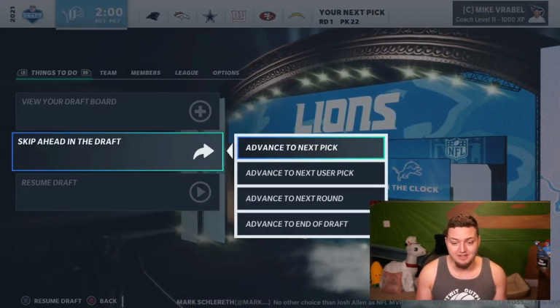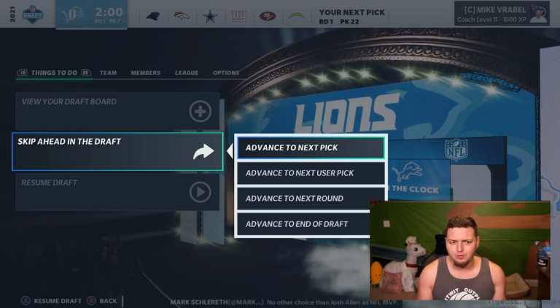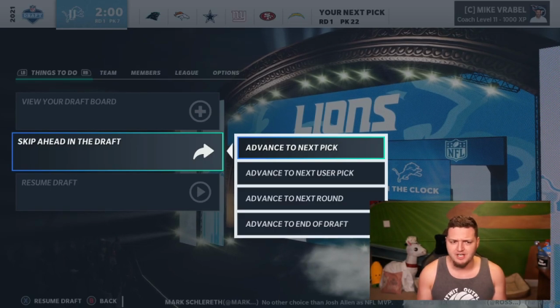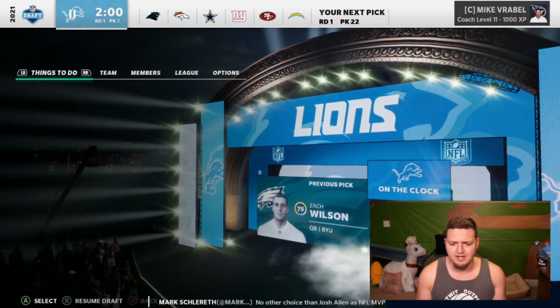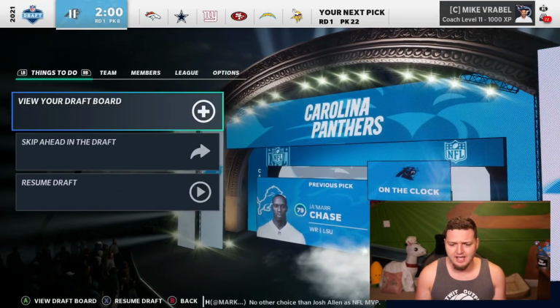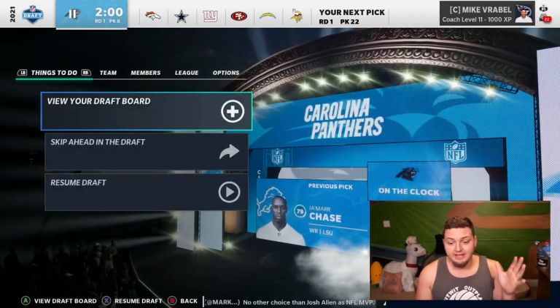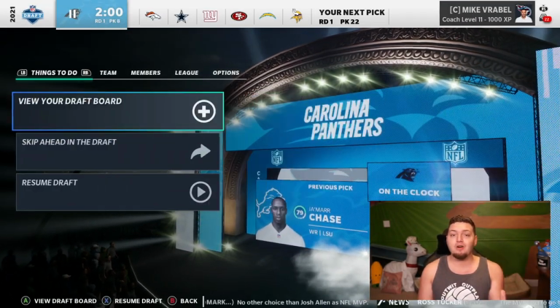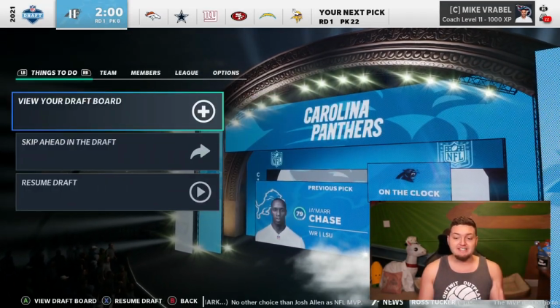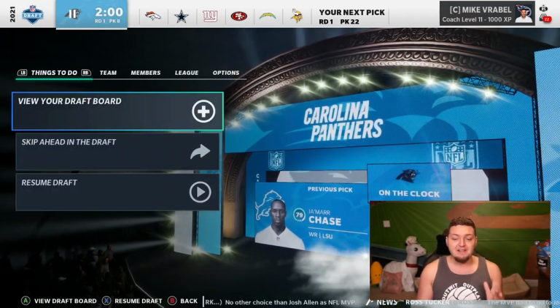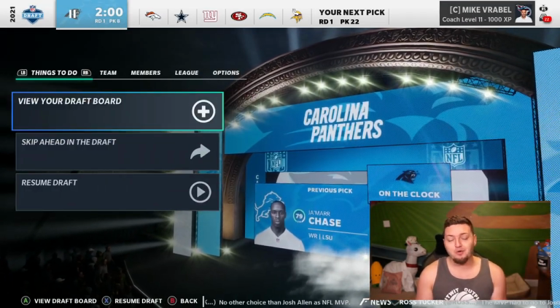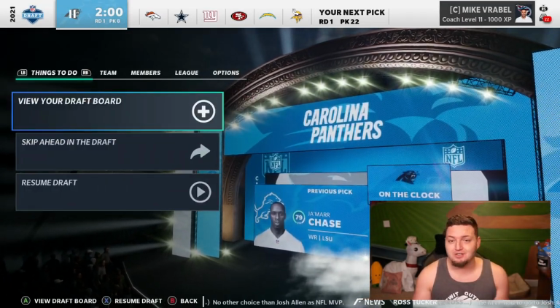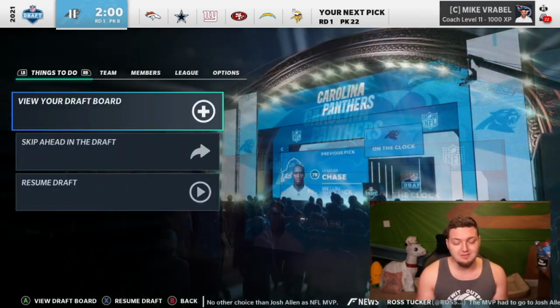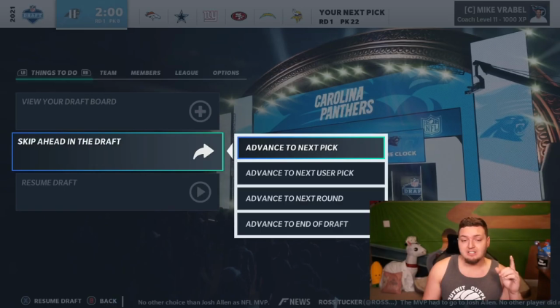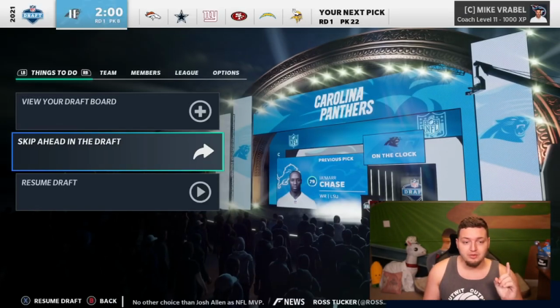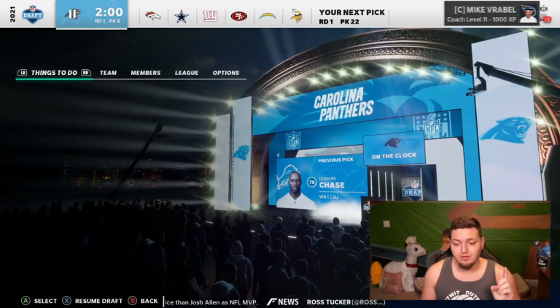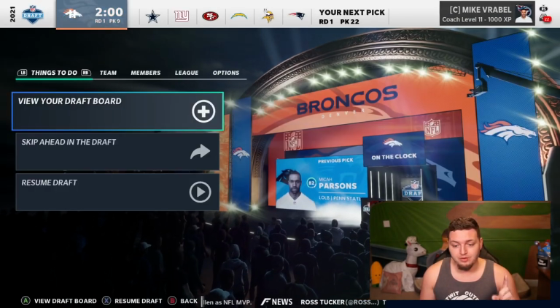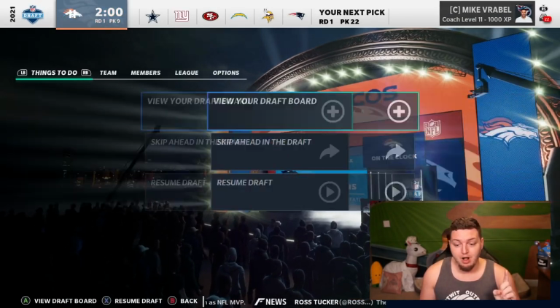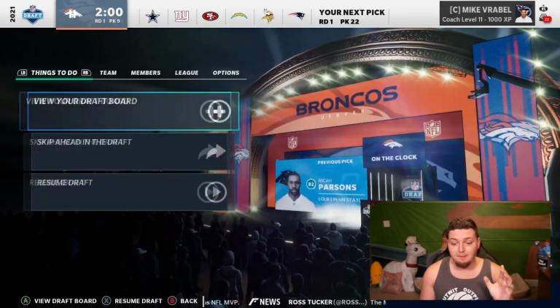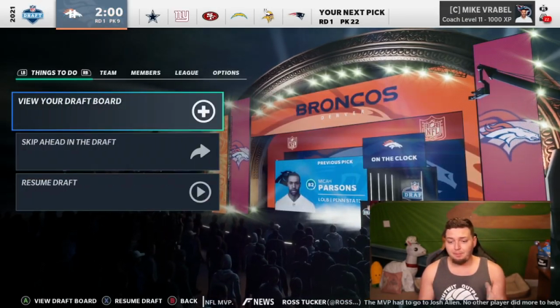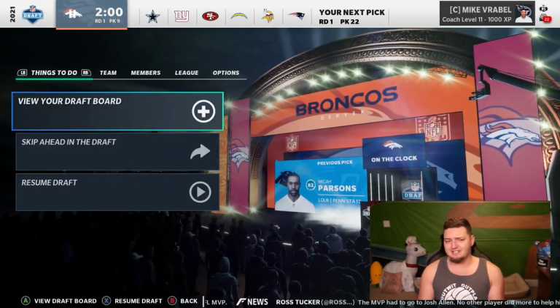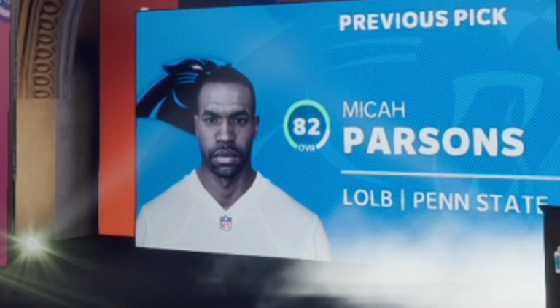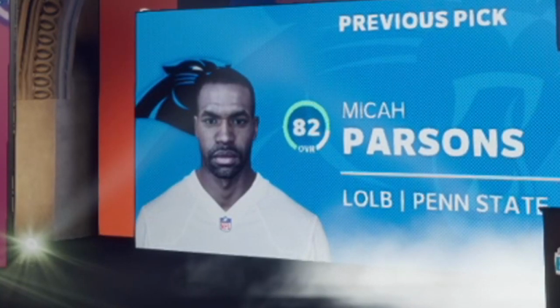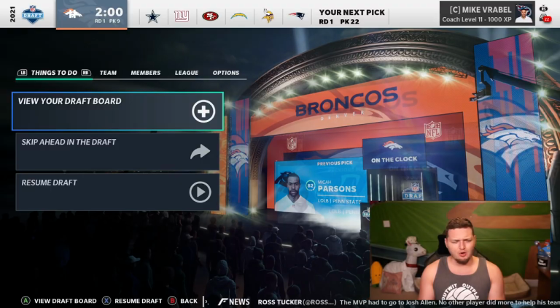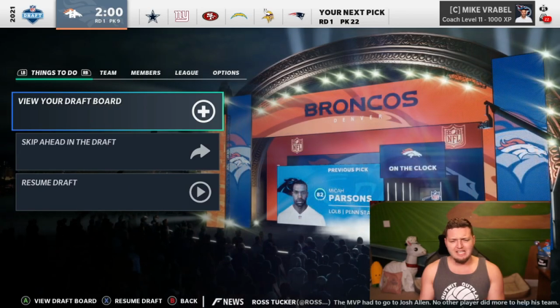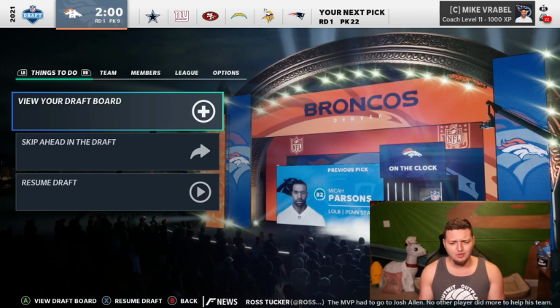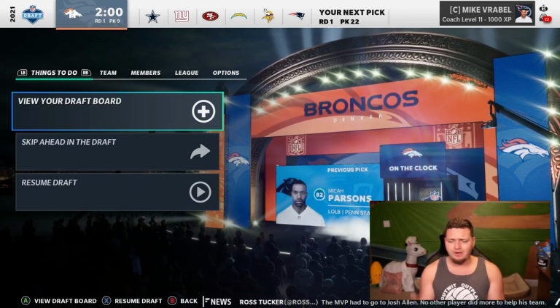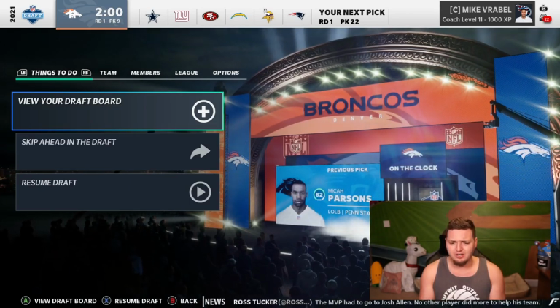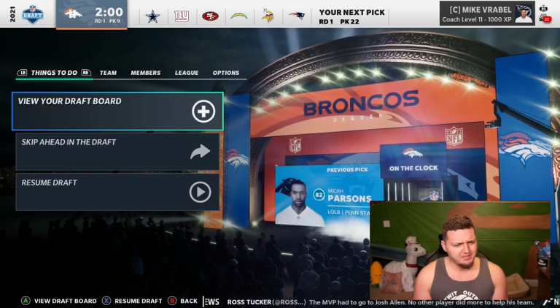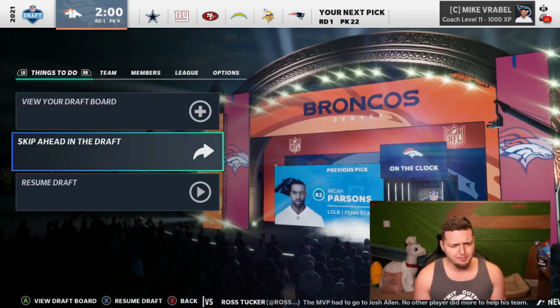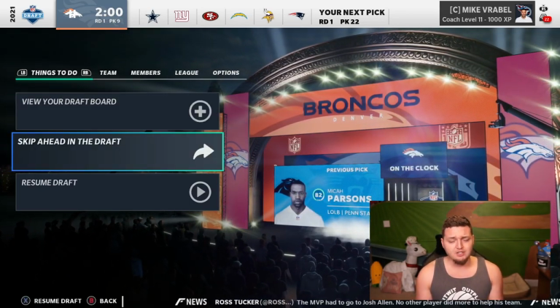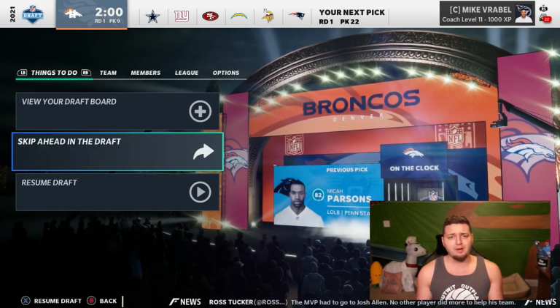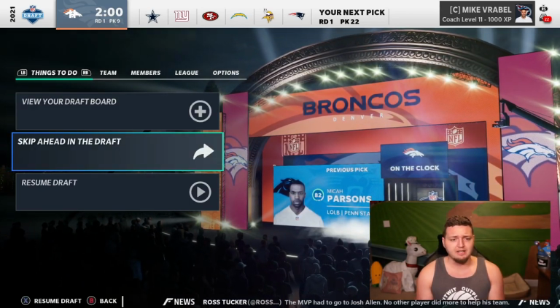Now a wide receiver has to go, right? The Lions get Jamar Chase, 79 overall. Devonta Smith and Jalen Waddle are still on the board. The Broncos get Micah Parsons, 82 rated — he's the highest overall player by two. Ninth pick, the Broncos select Devonta Smith, pairing him with Jerry Jeudy and Tim Patrick. That would be a great wide receiver core.